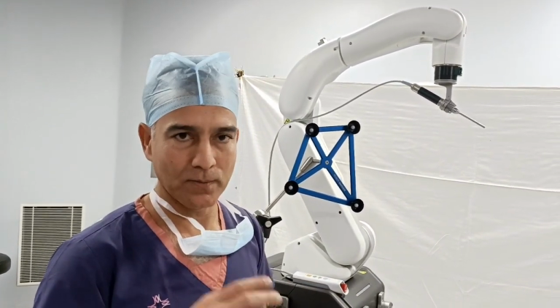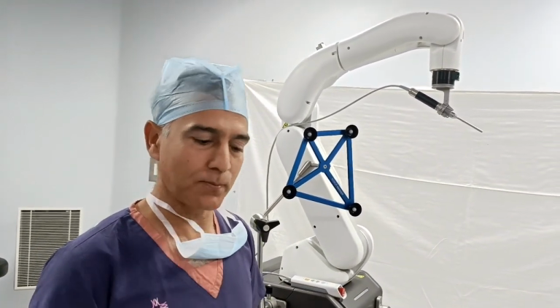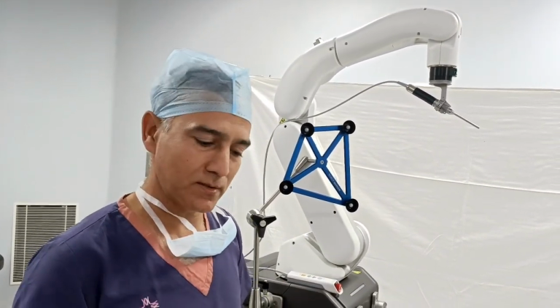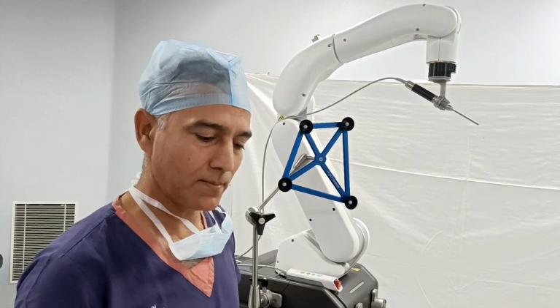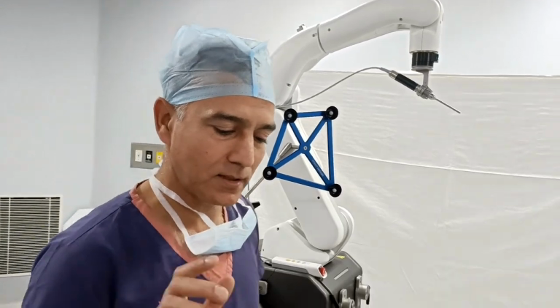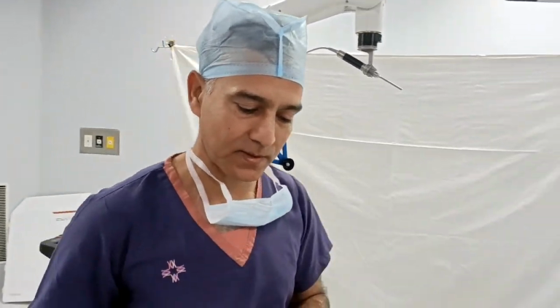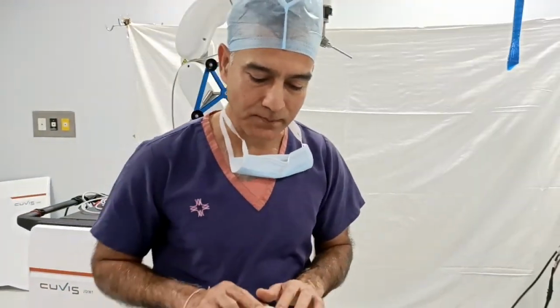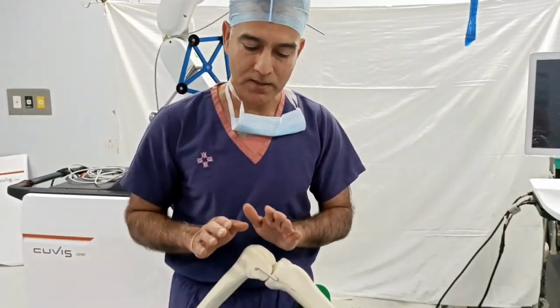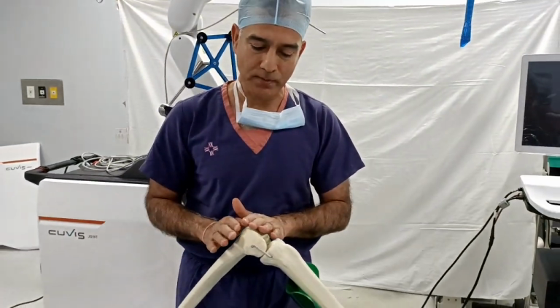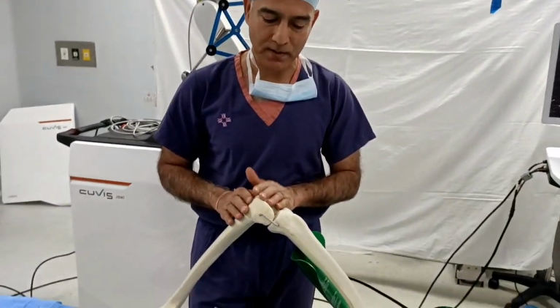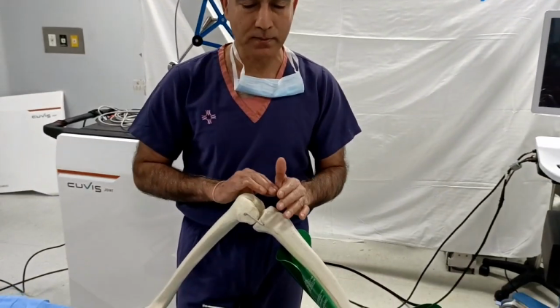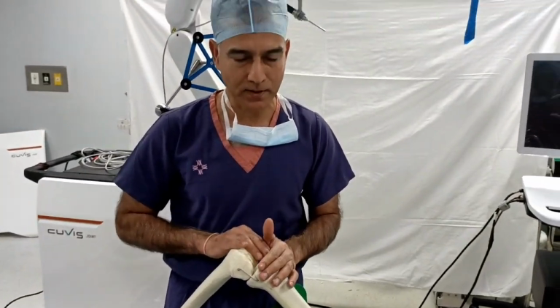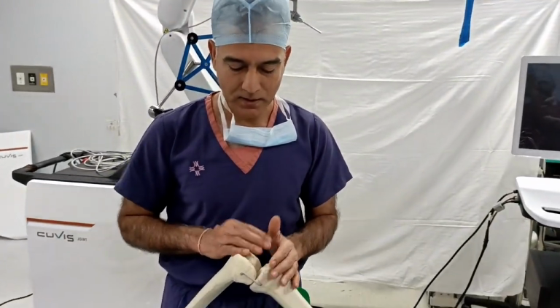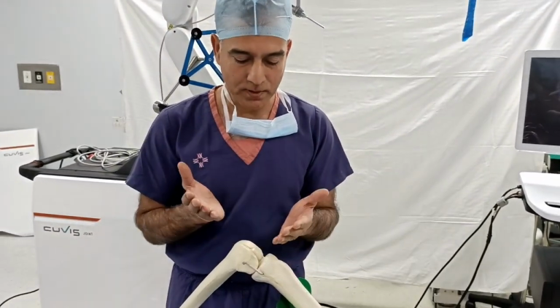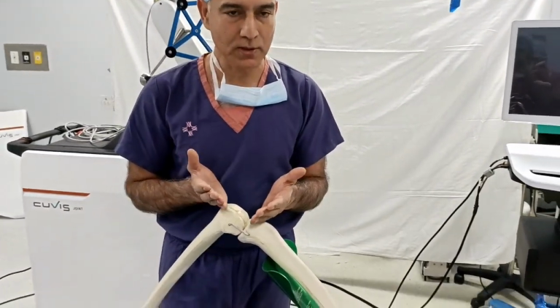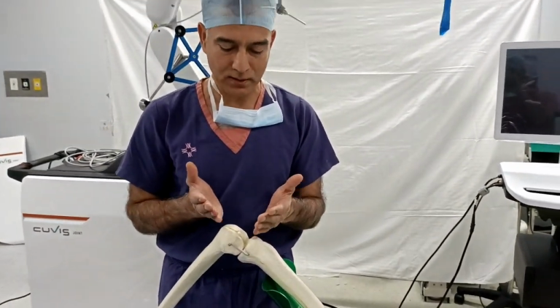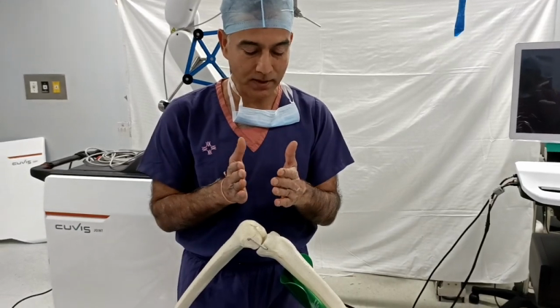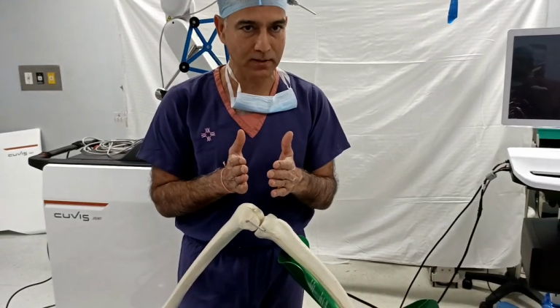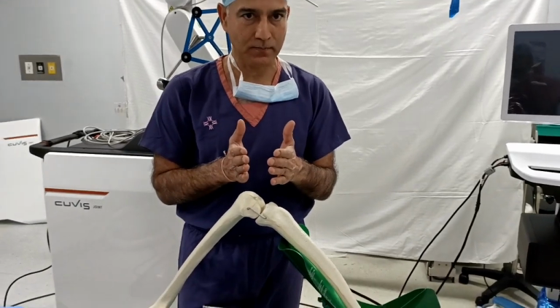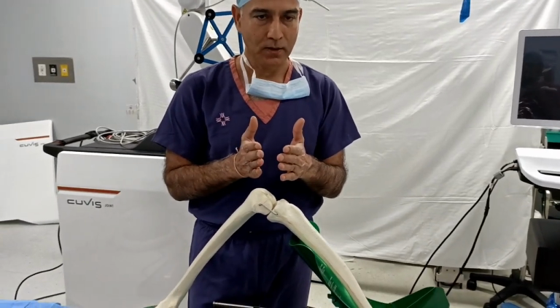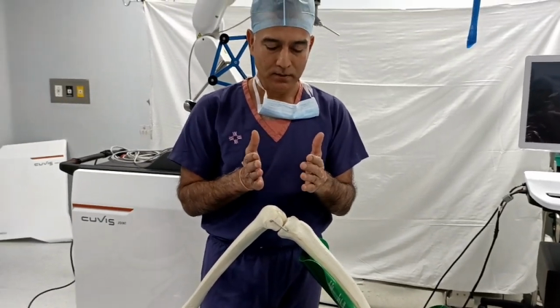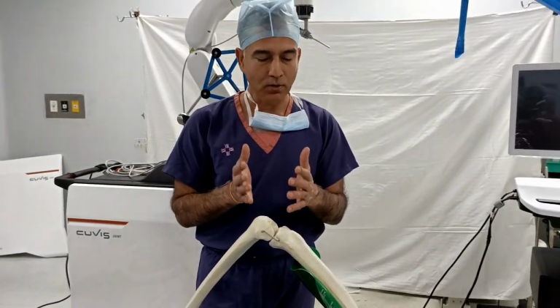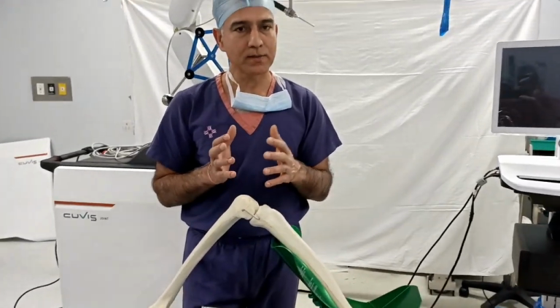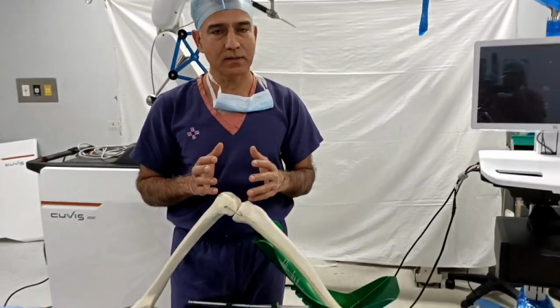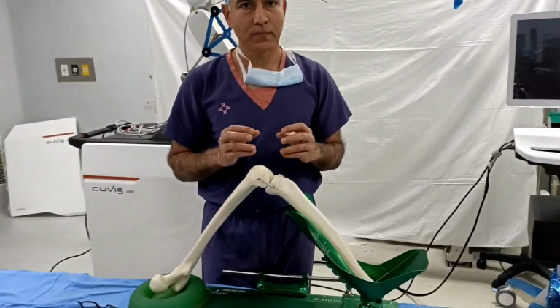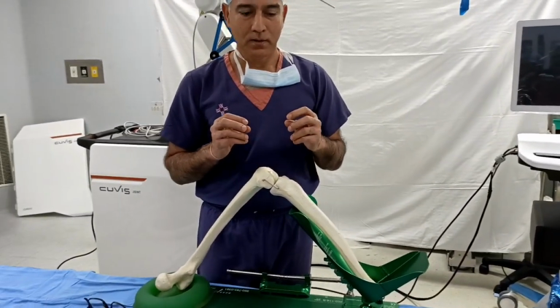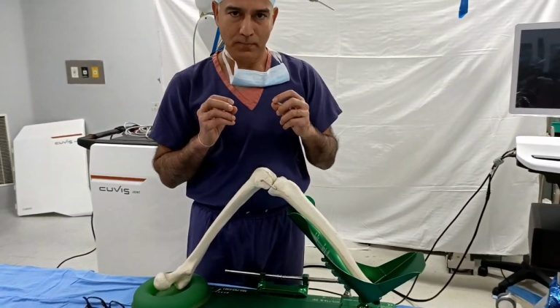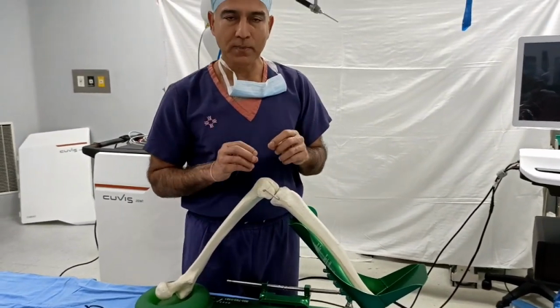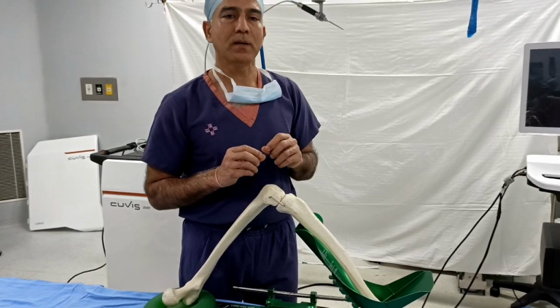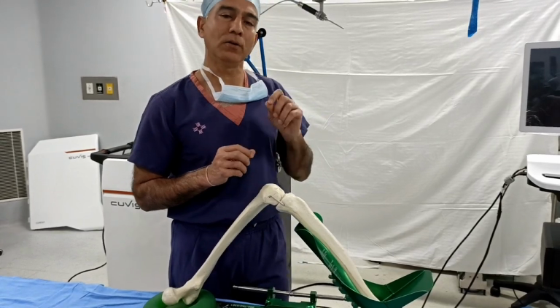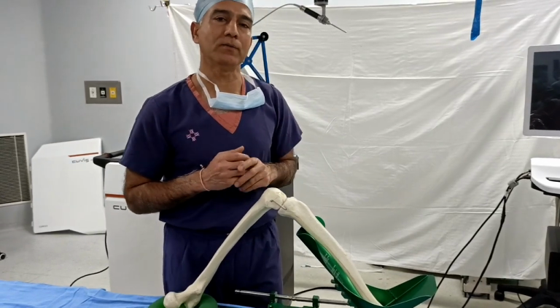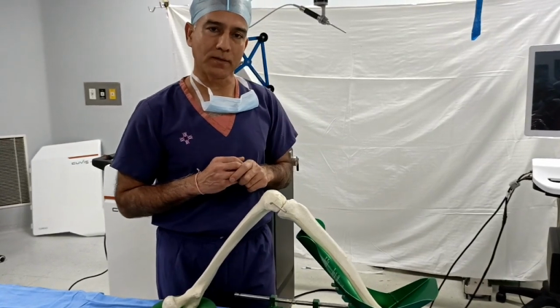For example, we don't just replace the implant — there is a femur and a tibial implant. We will set the position and angle precisely. All of this decides the performance and the longevity of the implant.